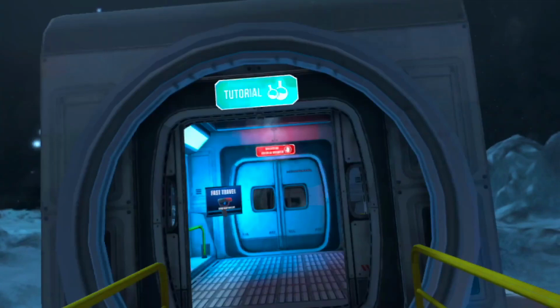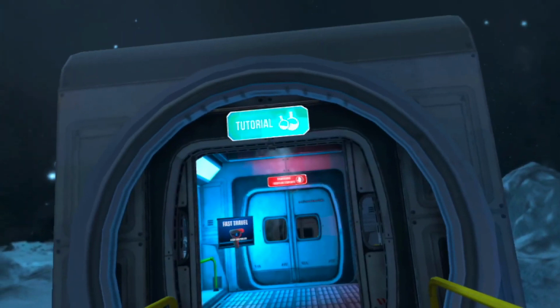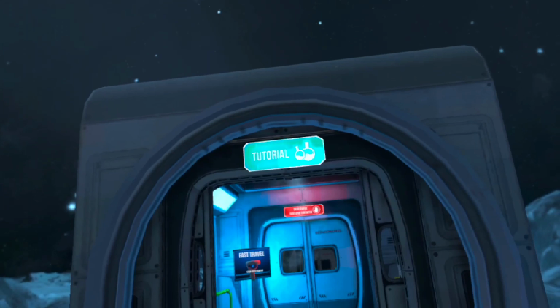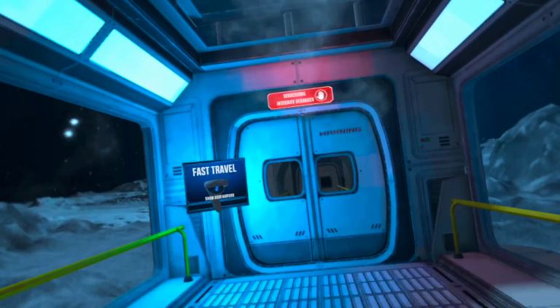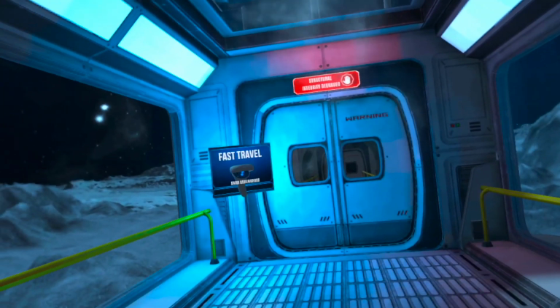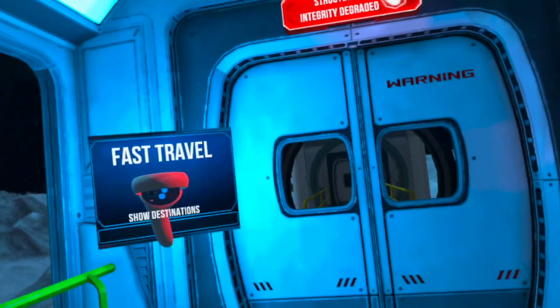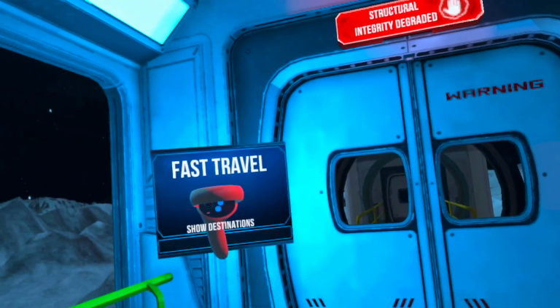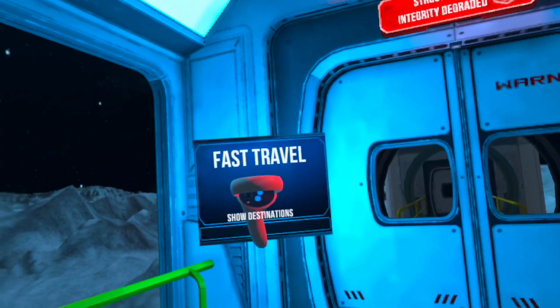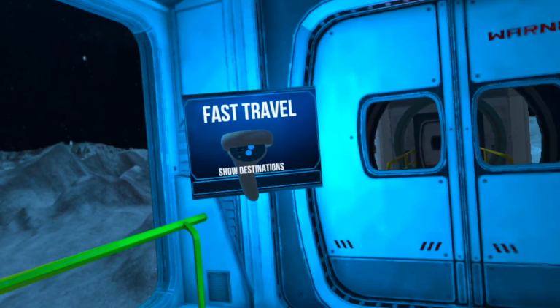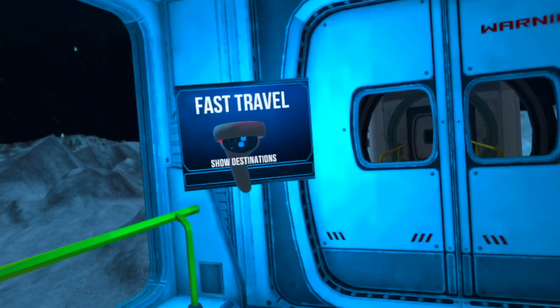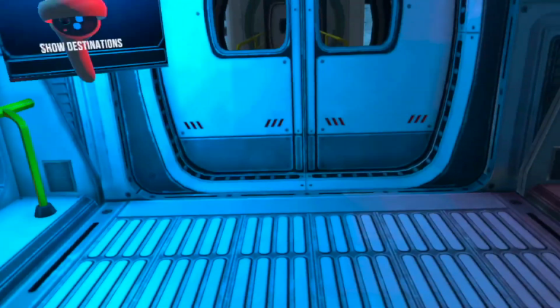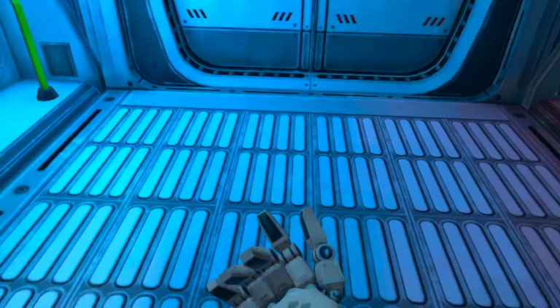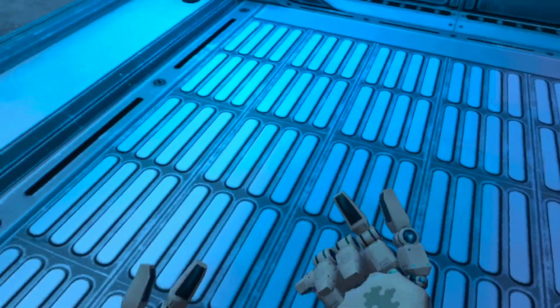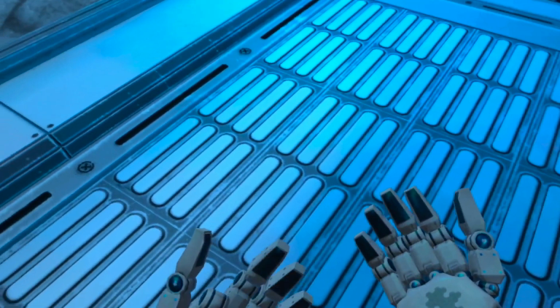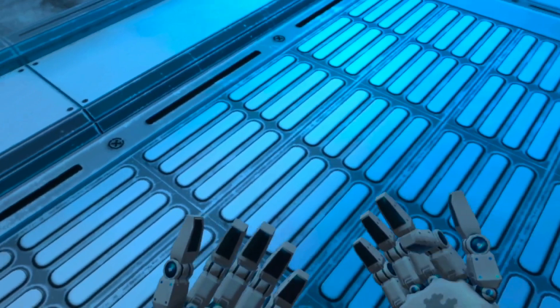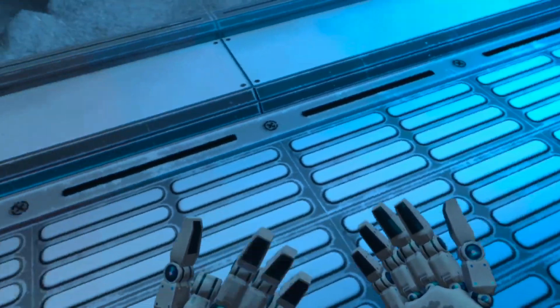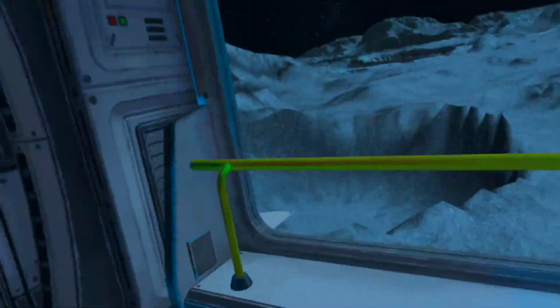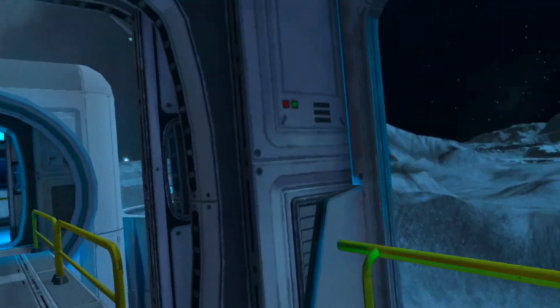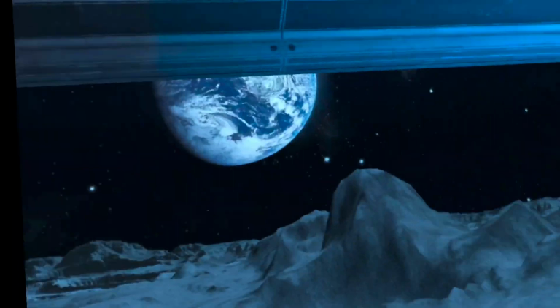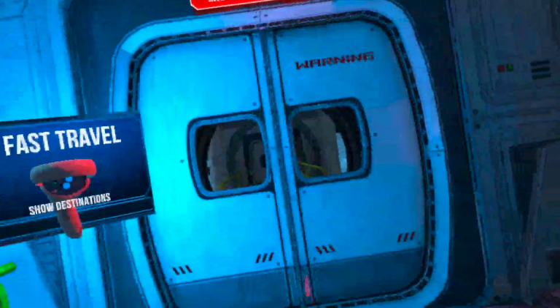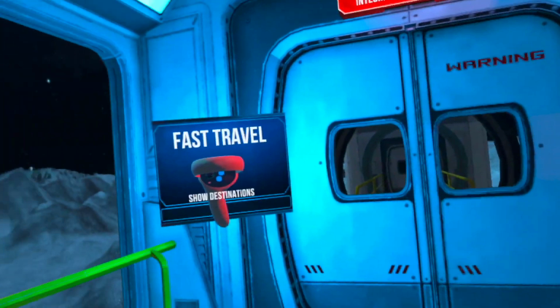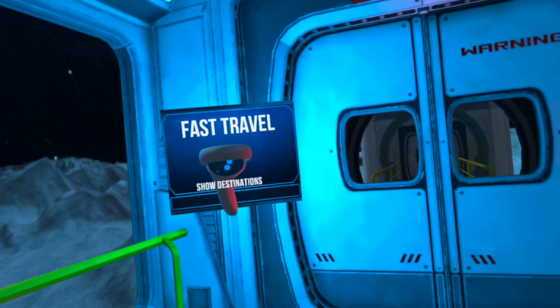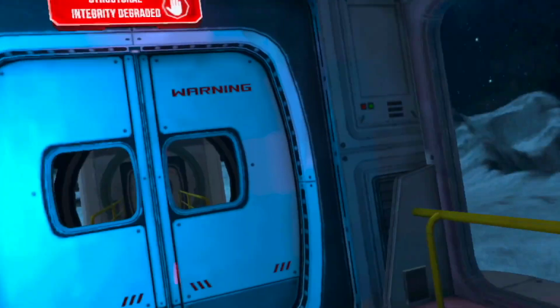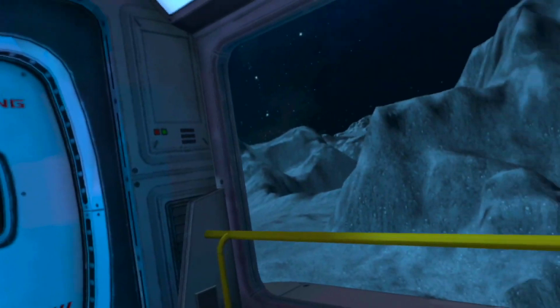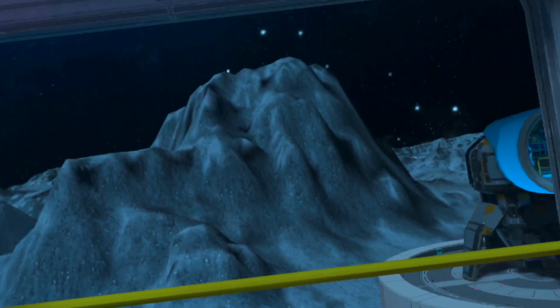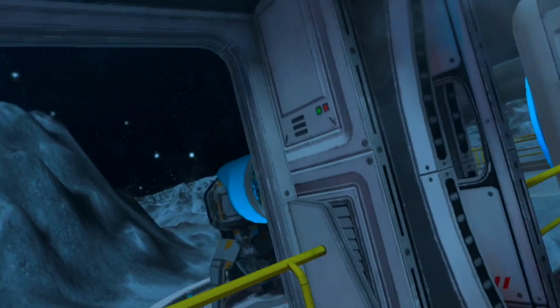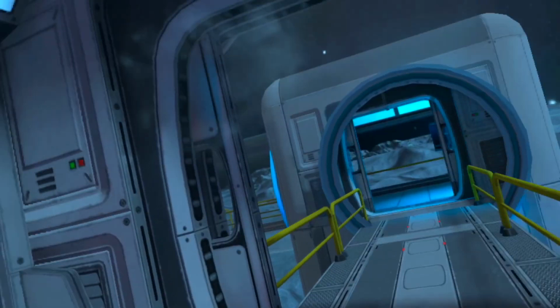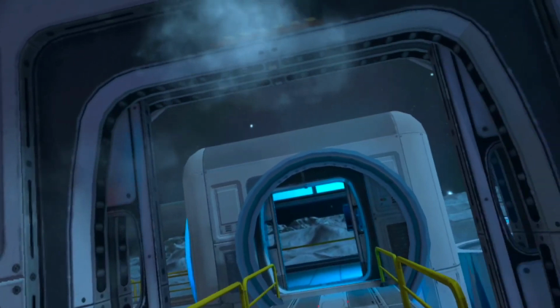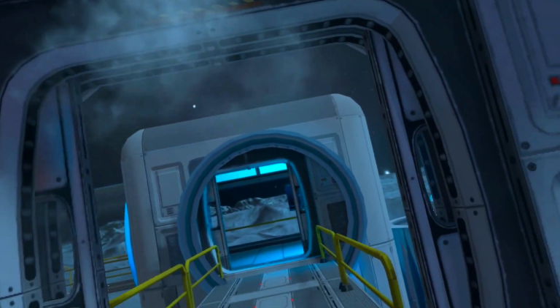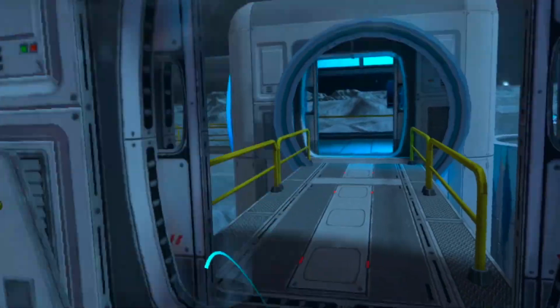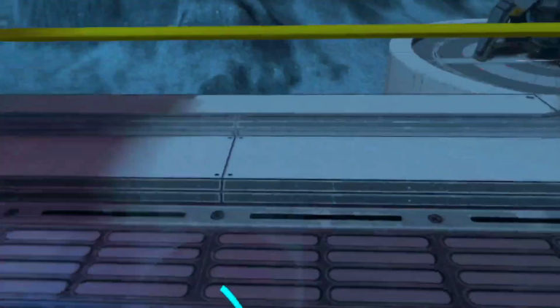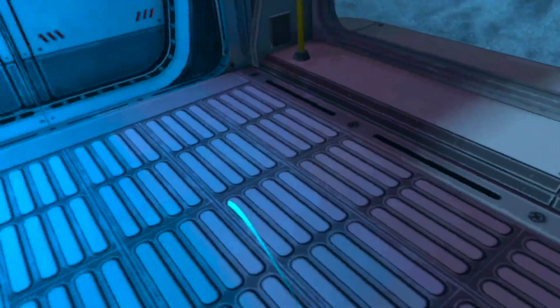Our sensors detected possible structural damage due to micrometeorites. We recommend using our patented site-to-site transport to enter the tutorial airlock. You can initiate the transport with the menu on the back of your hand.